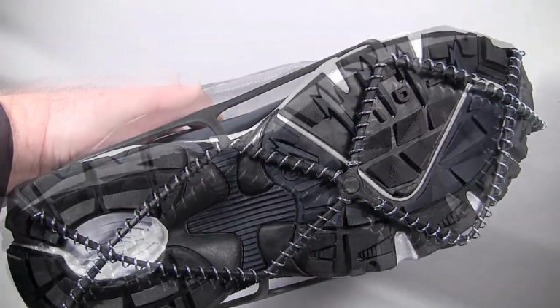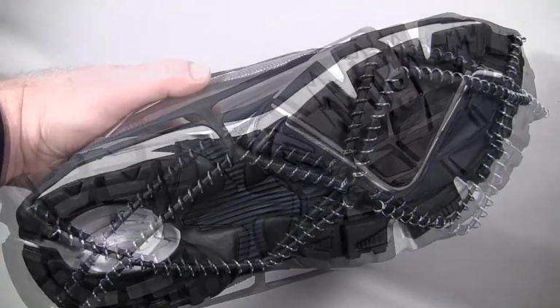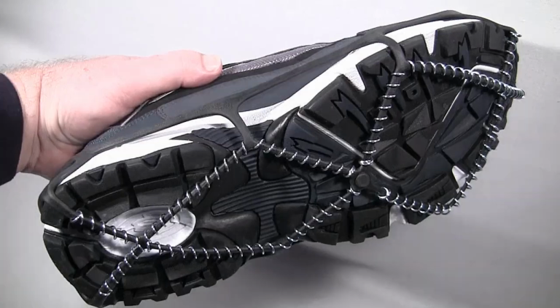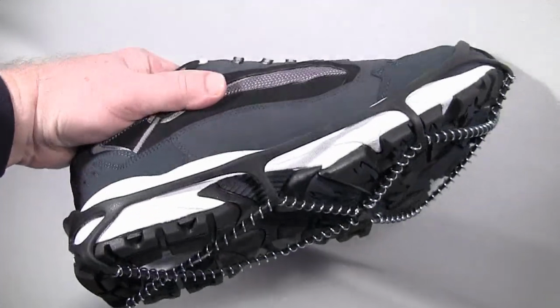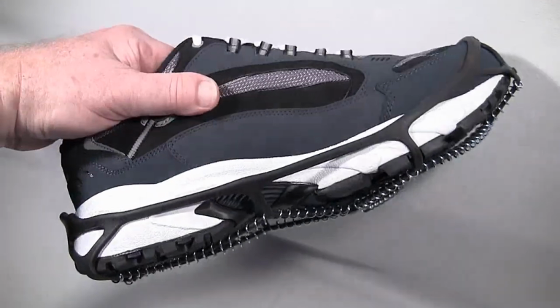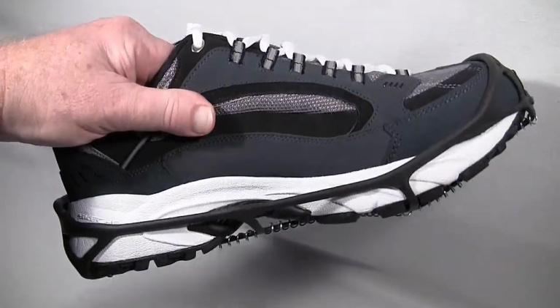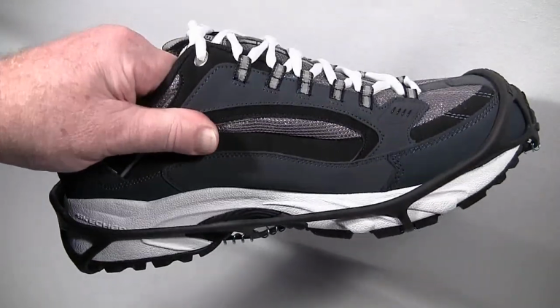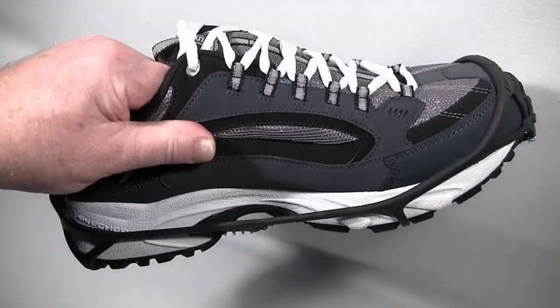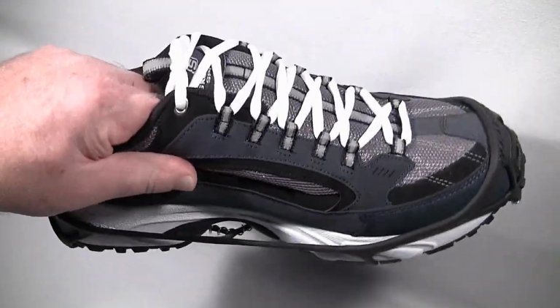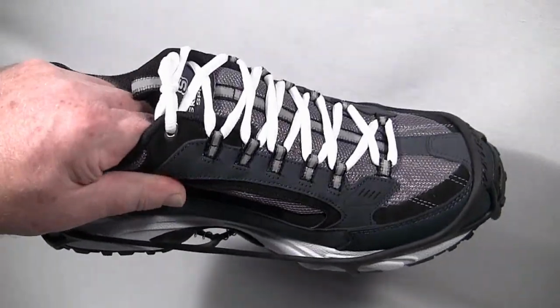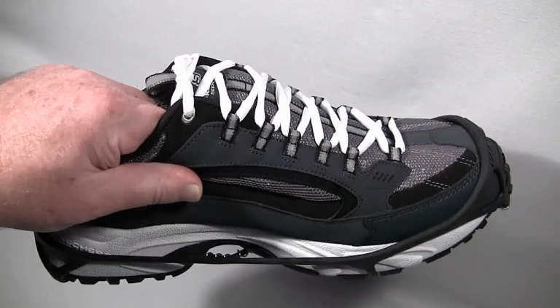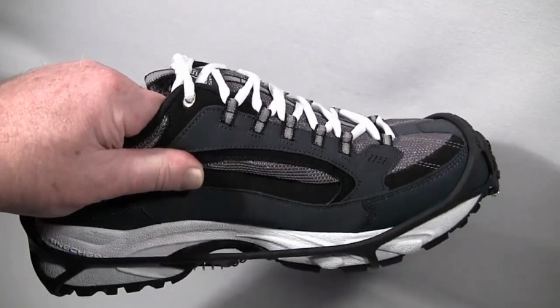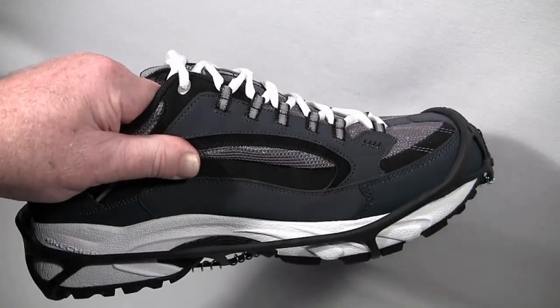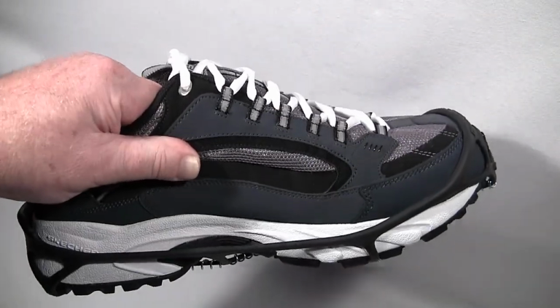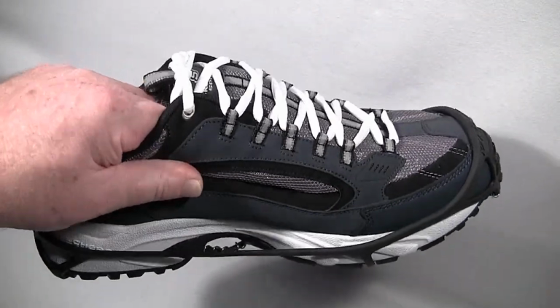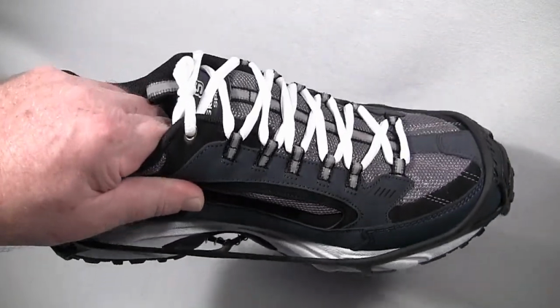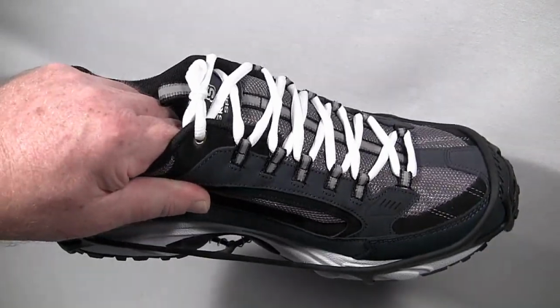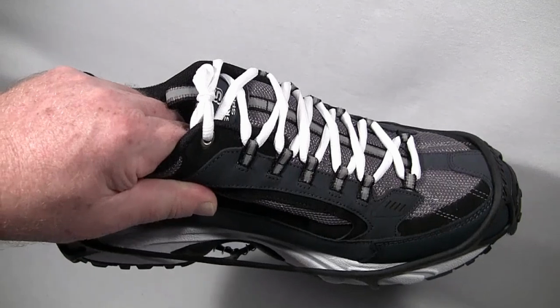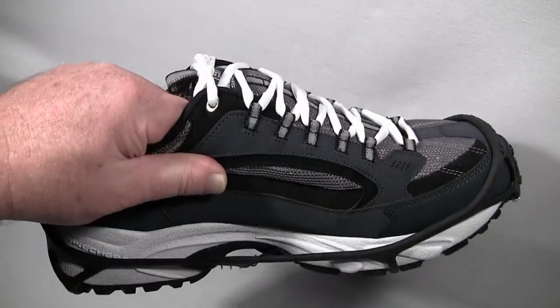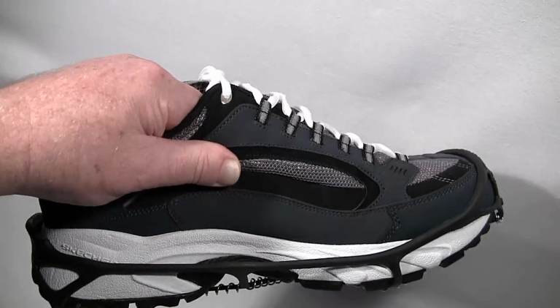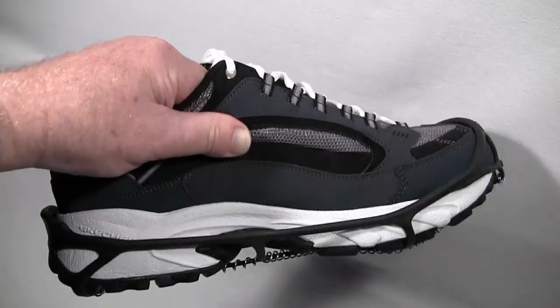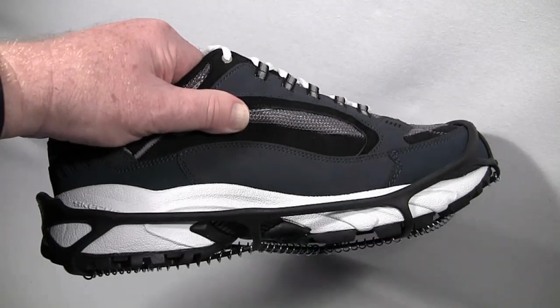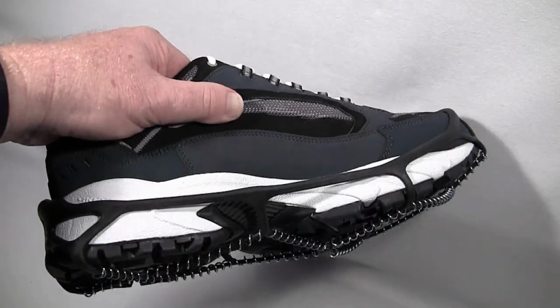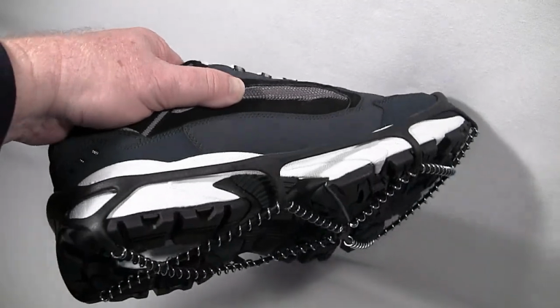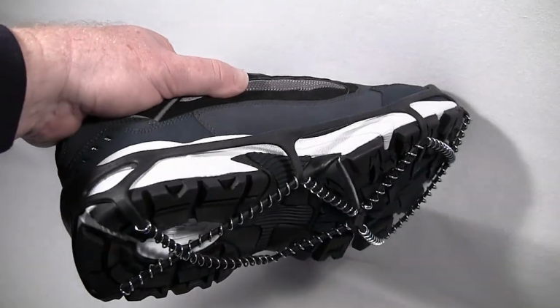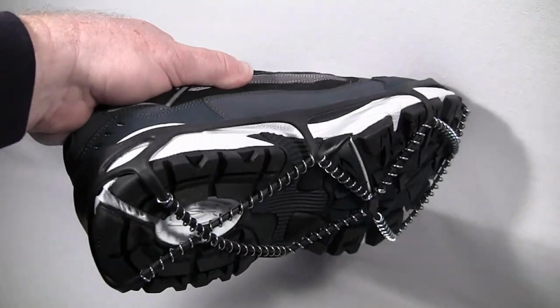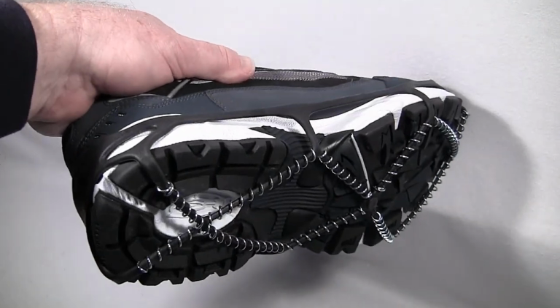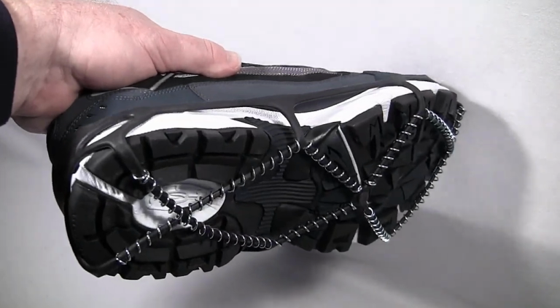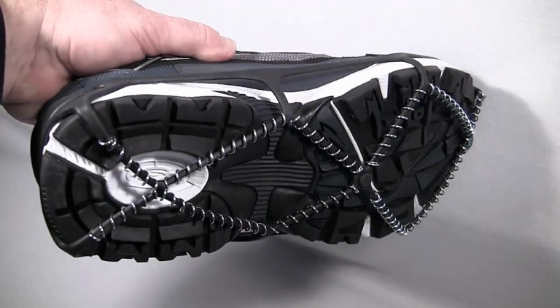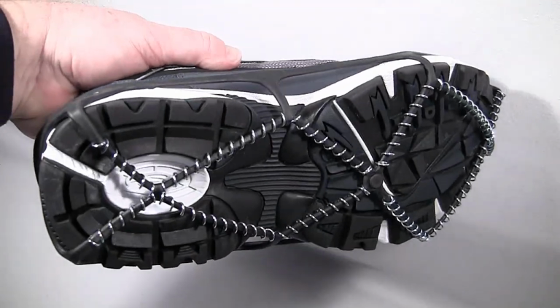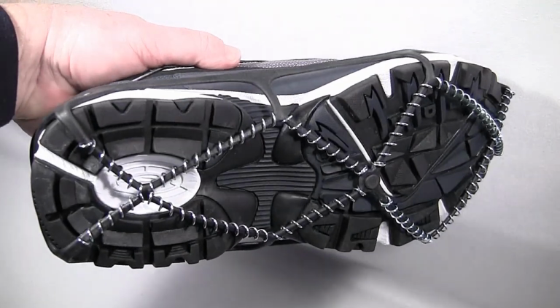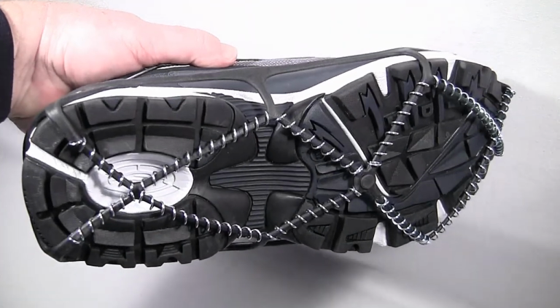The Yaktrax Walker is designed for relatively light duty. You would put these on to walk to the mailbox, walk from your car to your place of business, or to the grocery store.